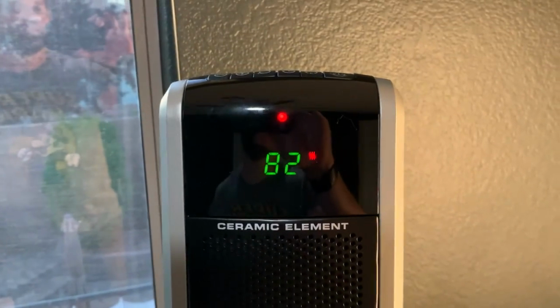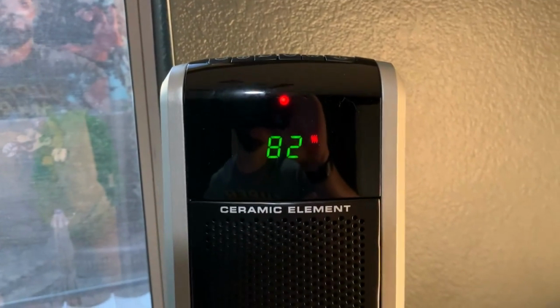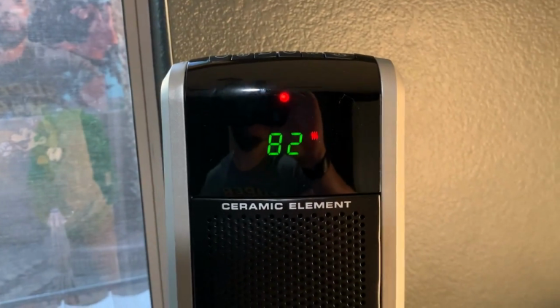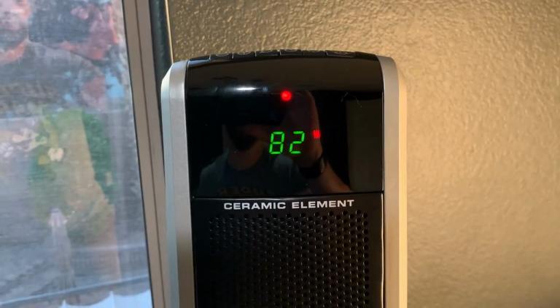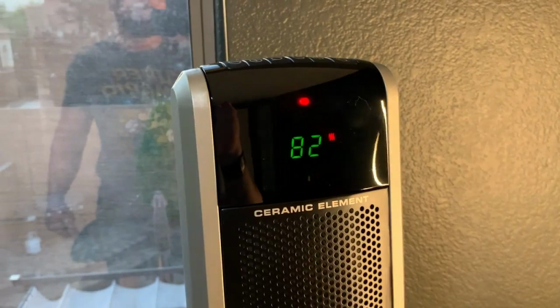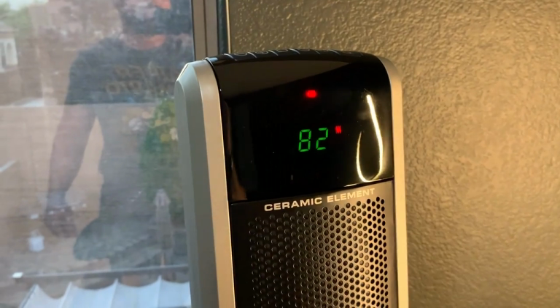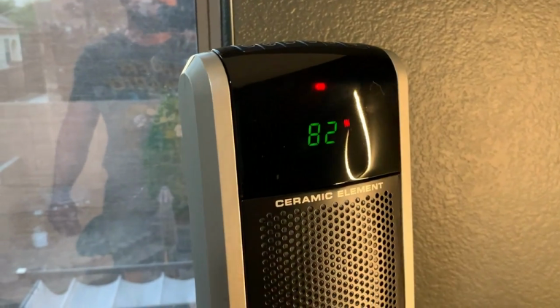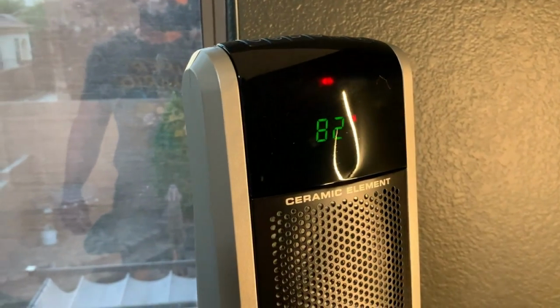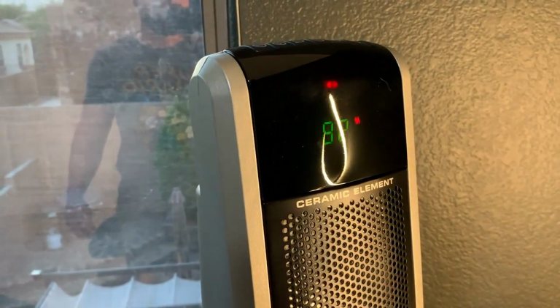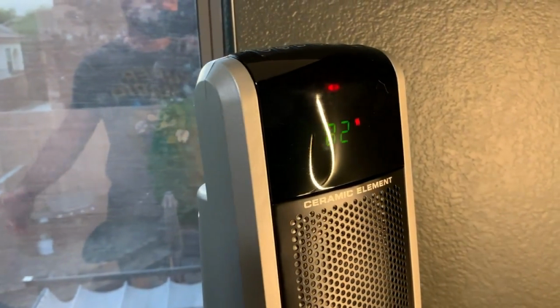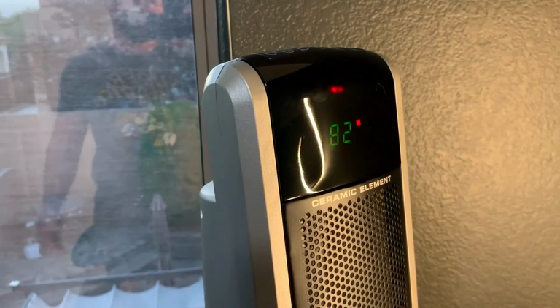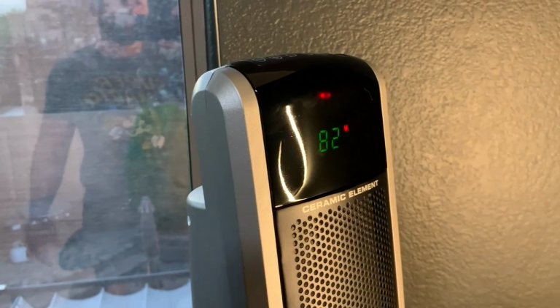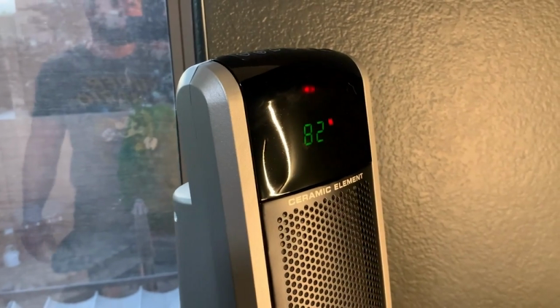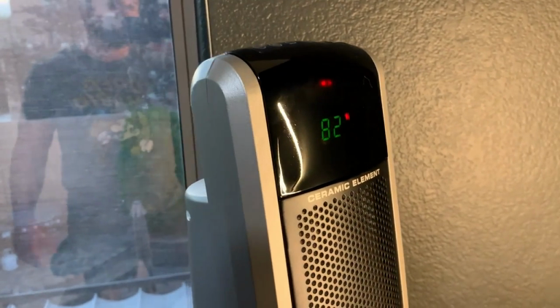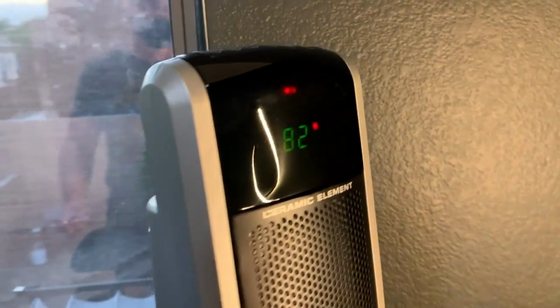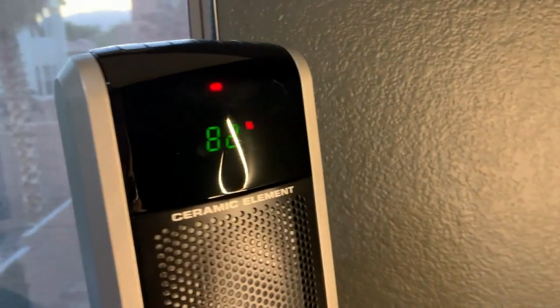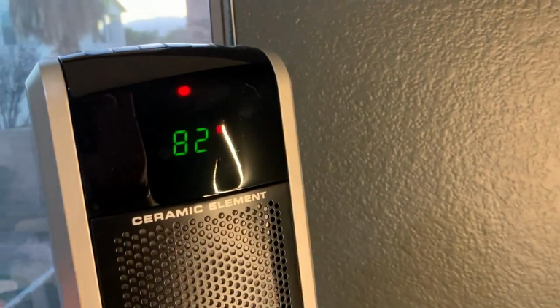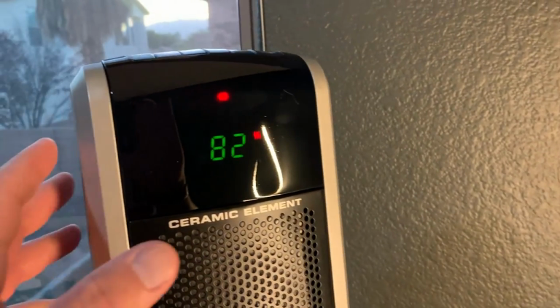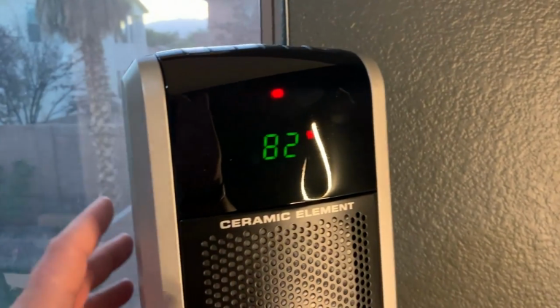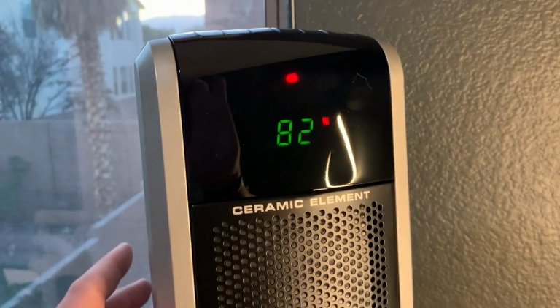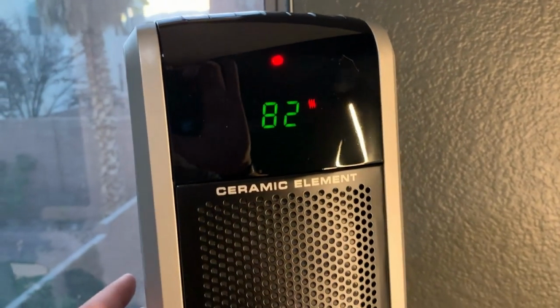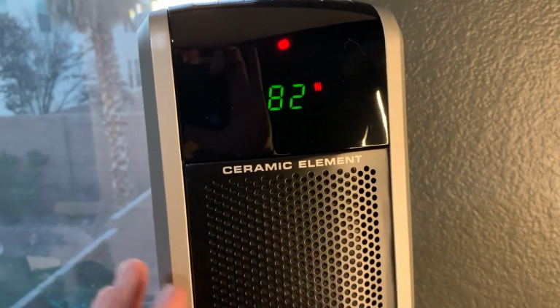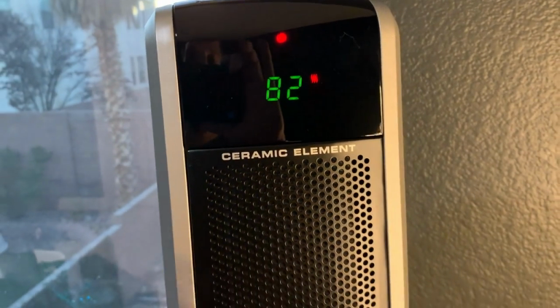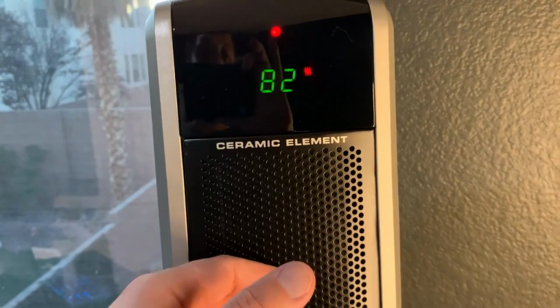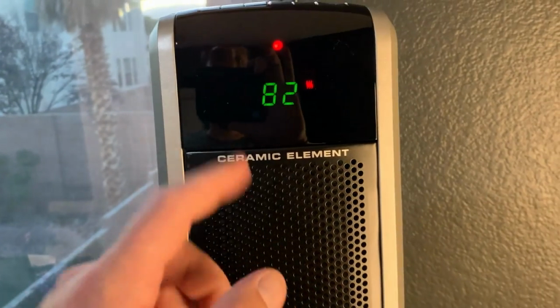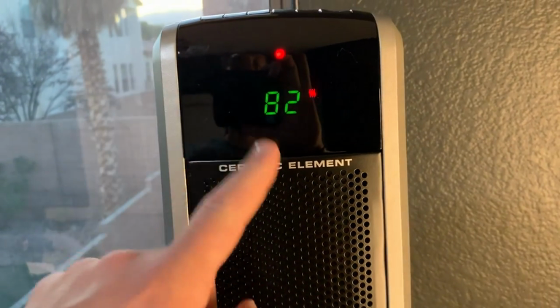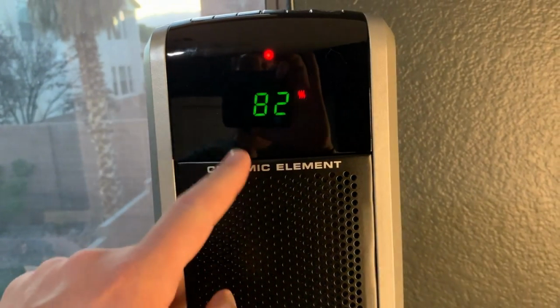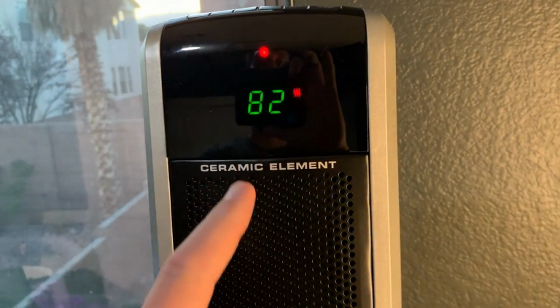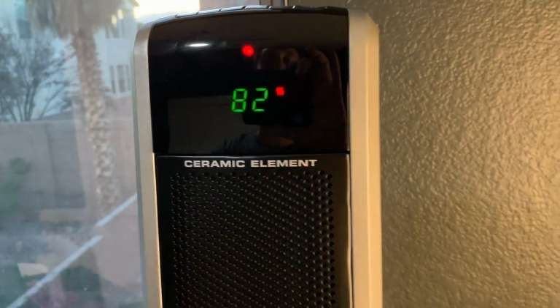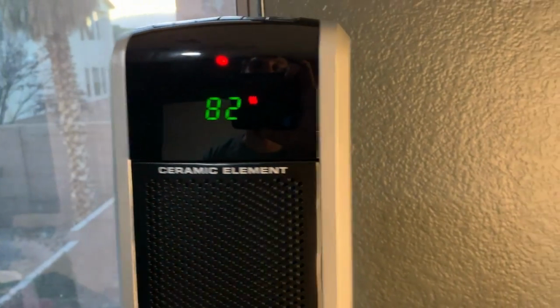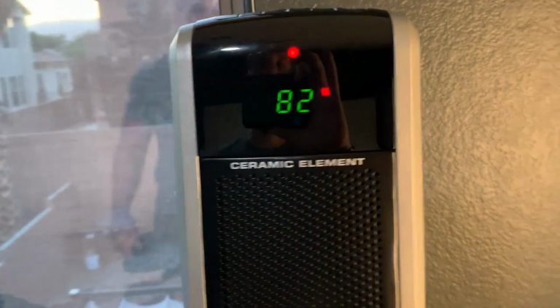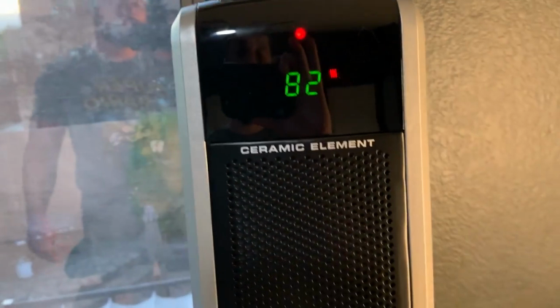It does a really good job with that. The display says 82 right now — it's probably around 70-something degrees in this particular office room. This is hot — it's already 82 degrees.